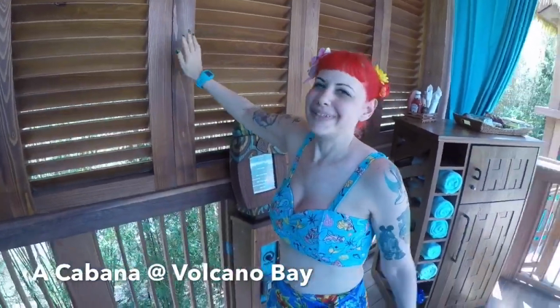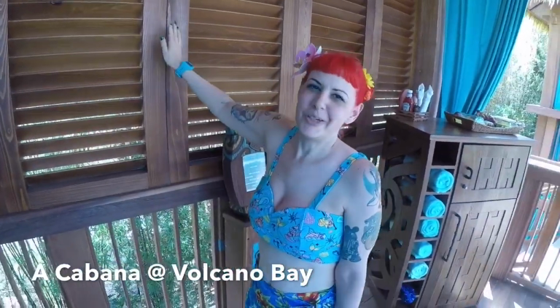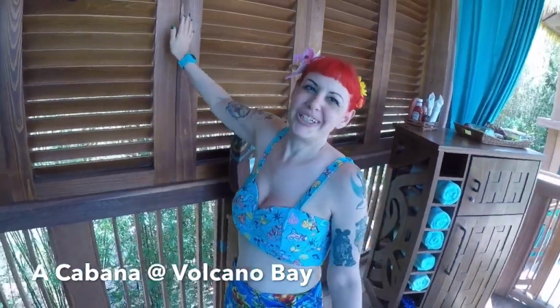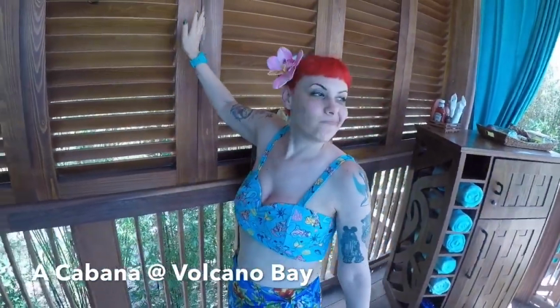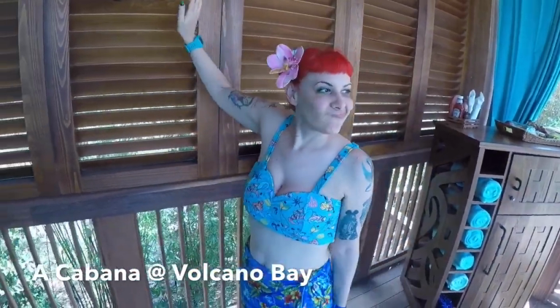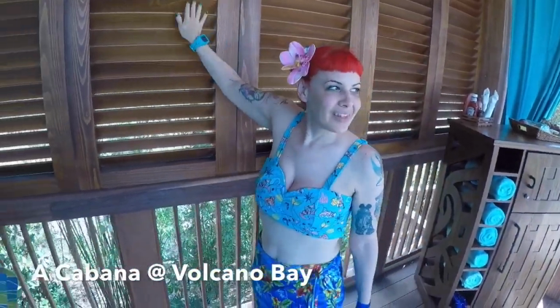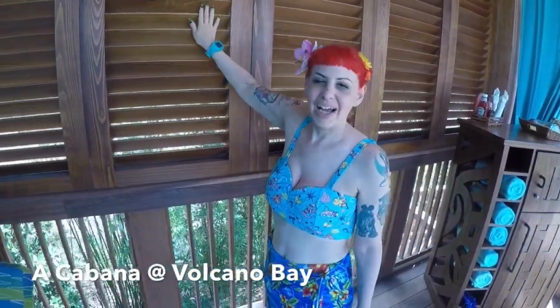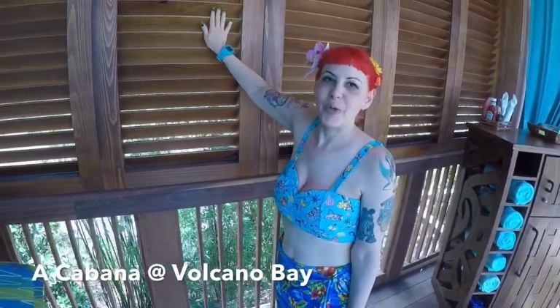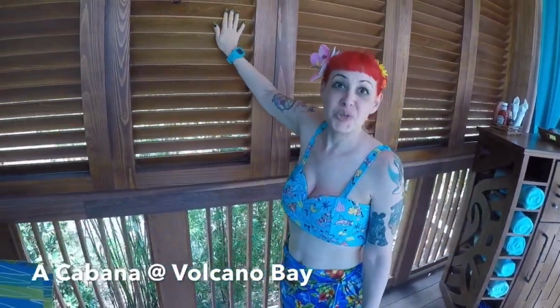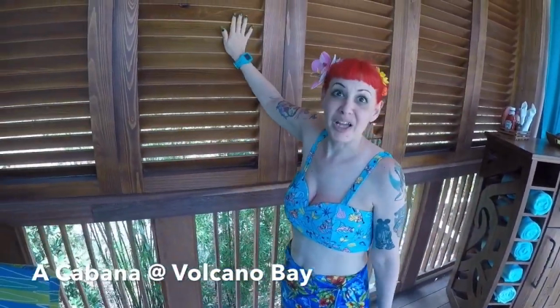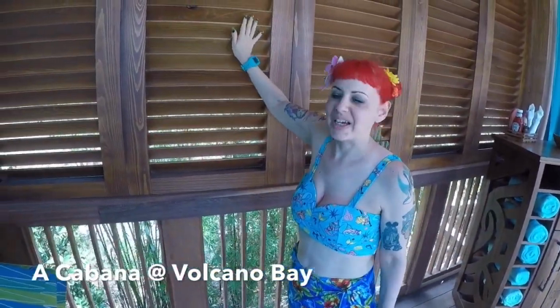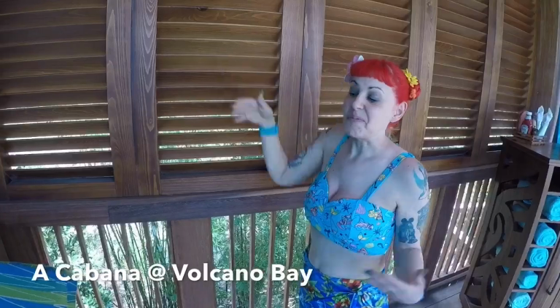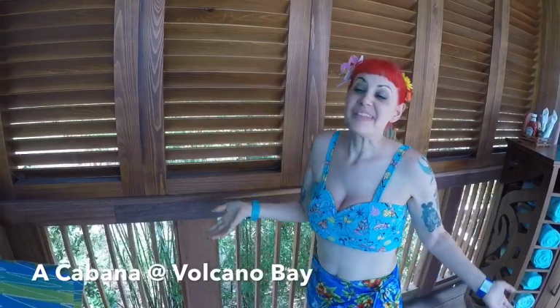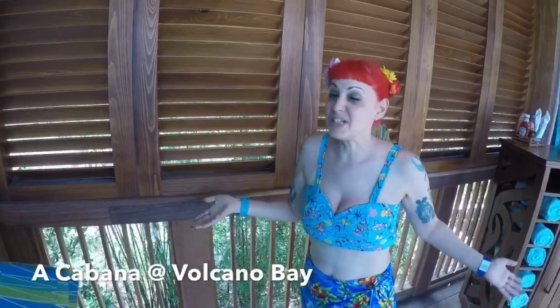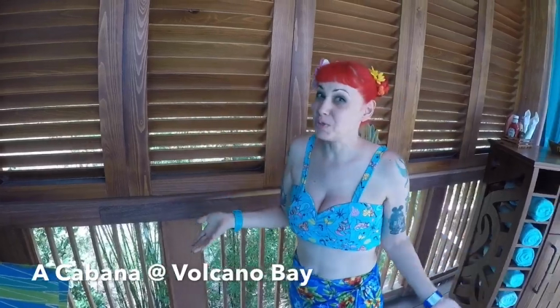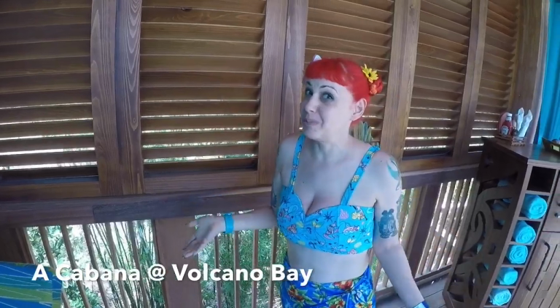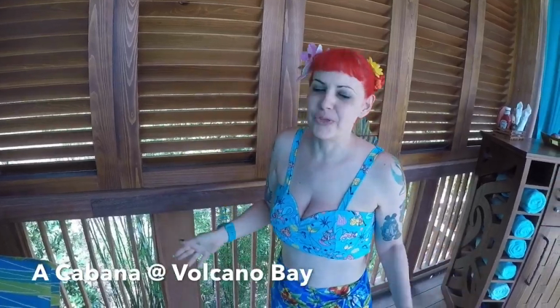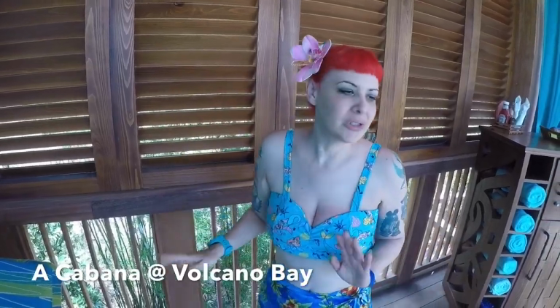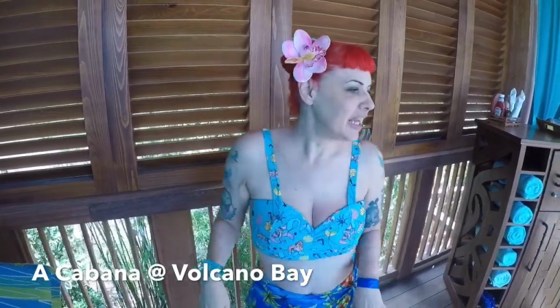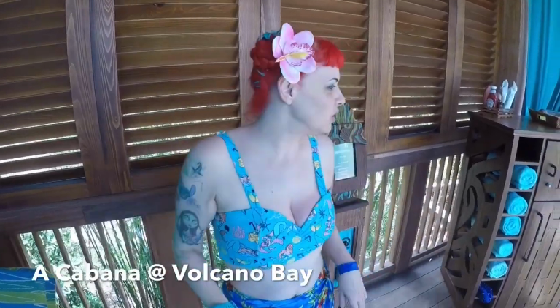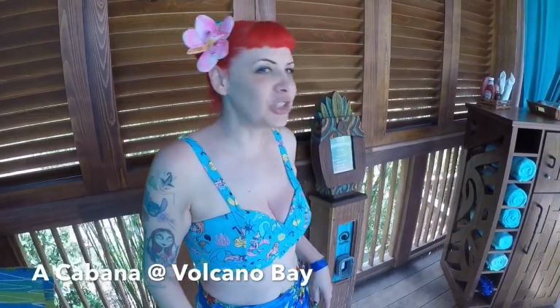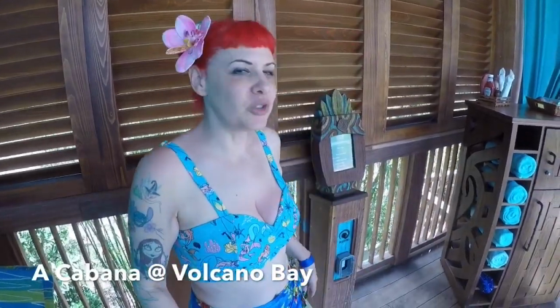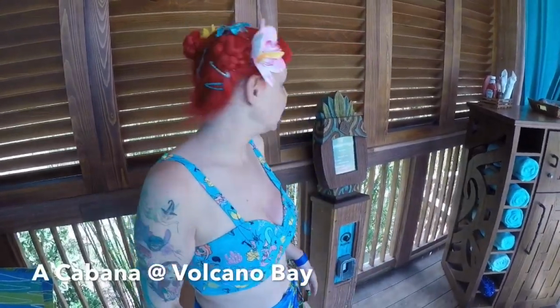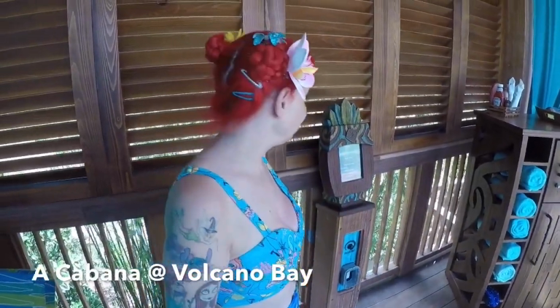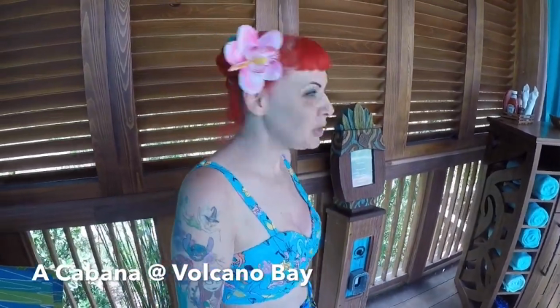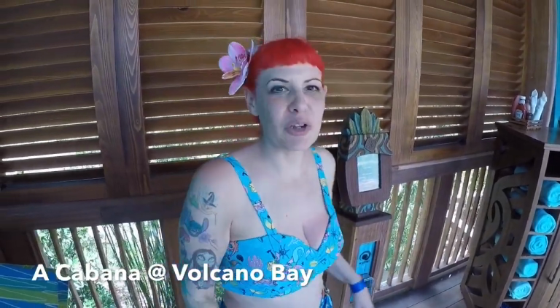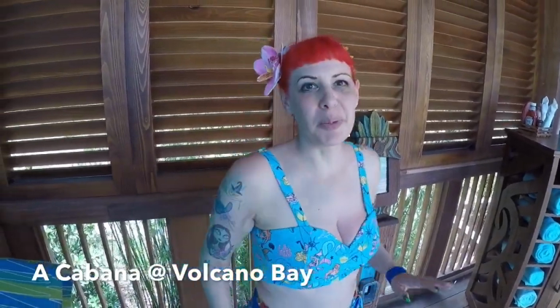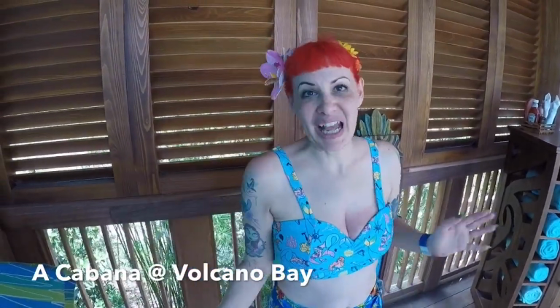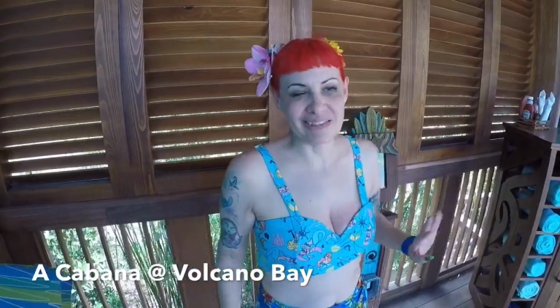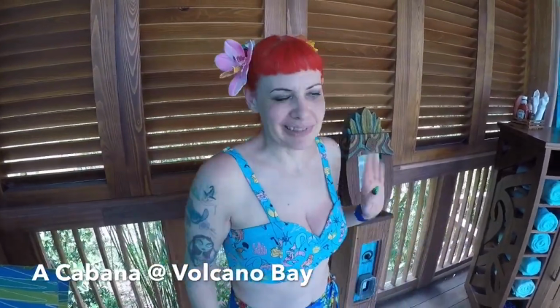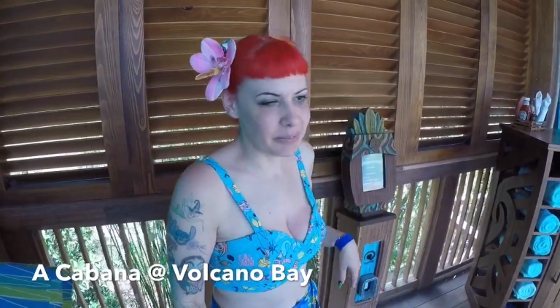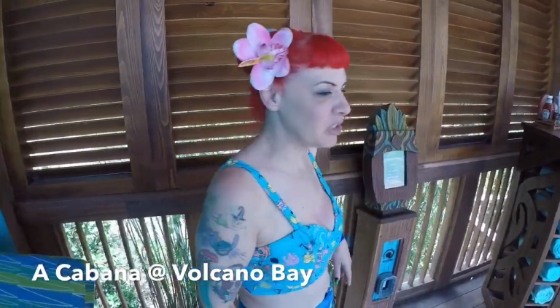But you know what? Highway, schmaiway. This is really beautiful, and you learn to ignore it. Plus, I grew up in Manhattan, so it doesn't bother me much.